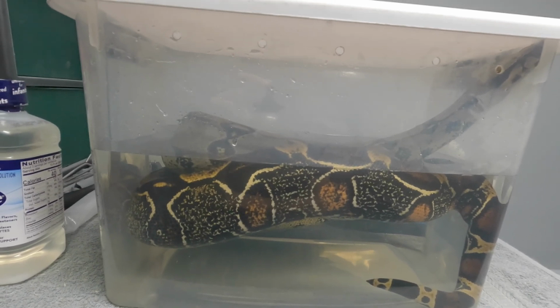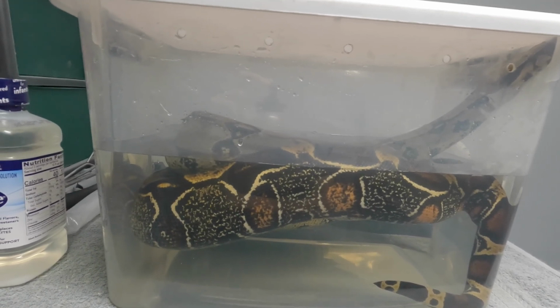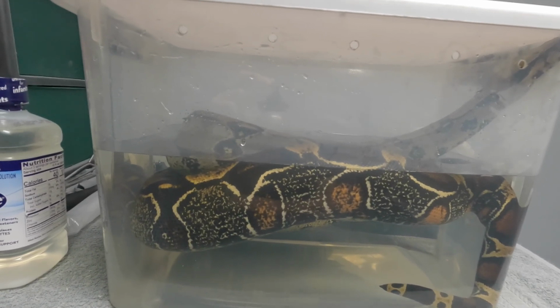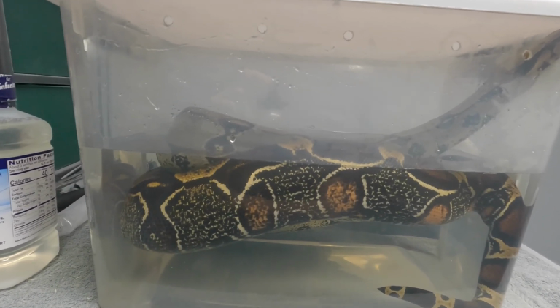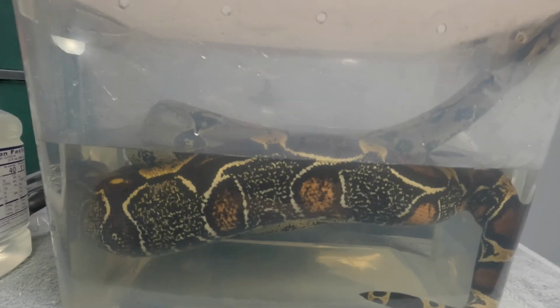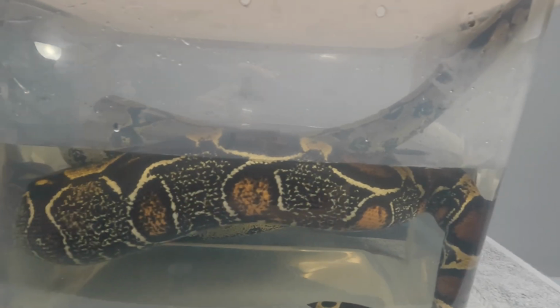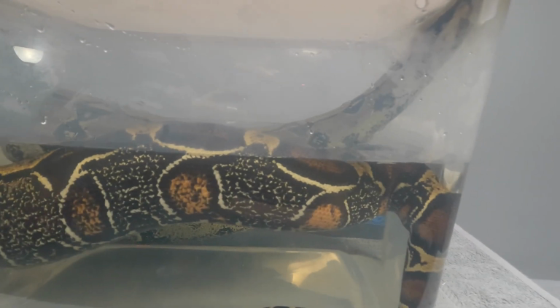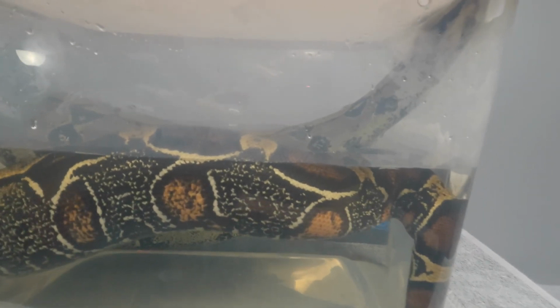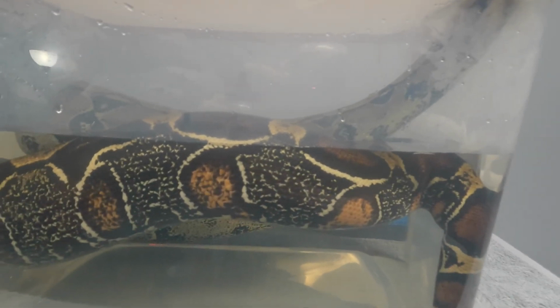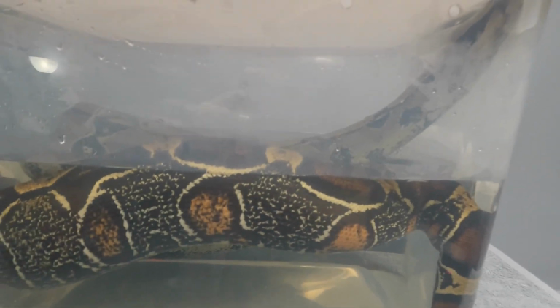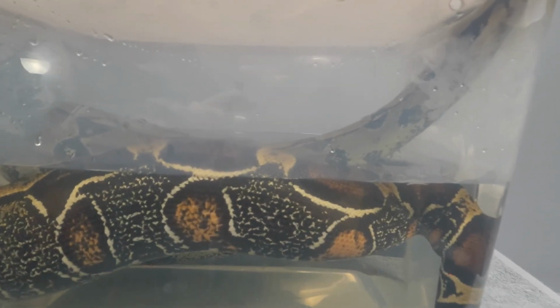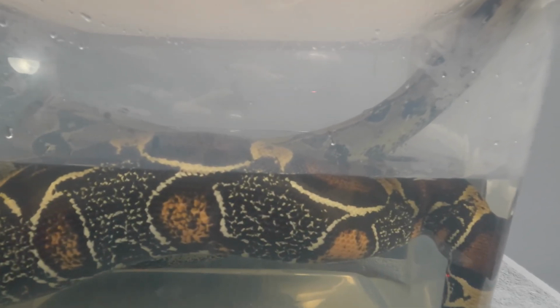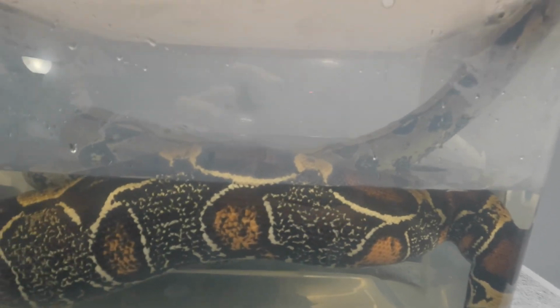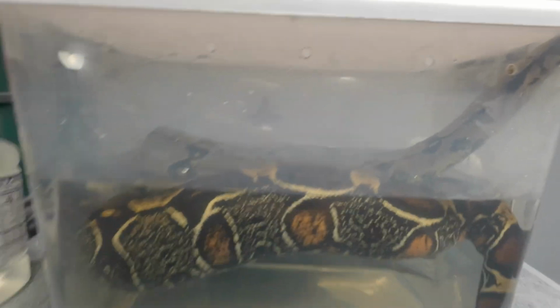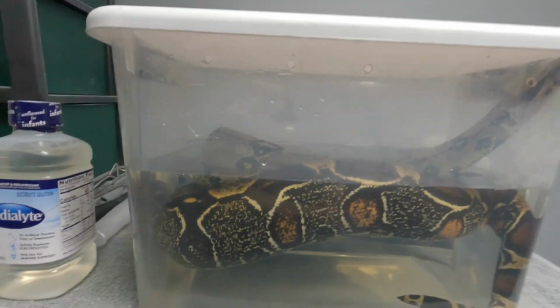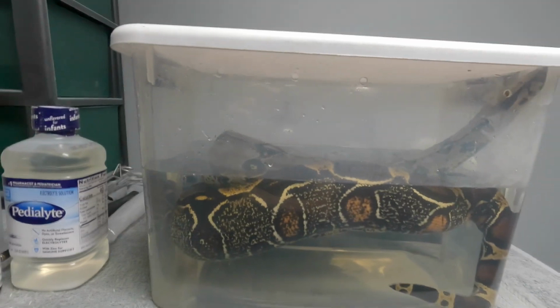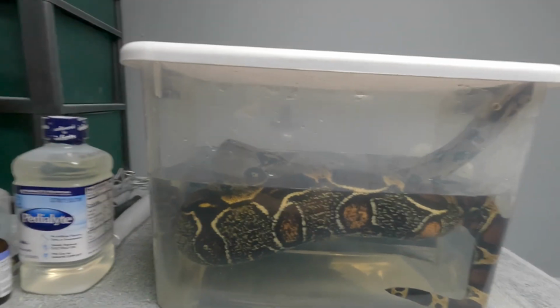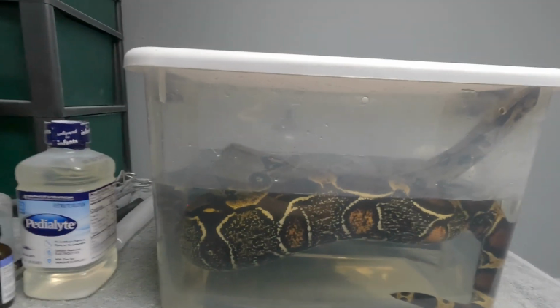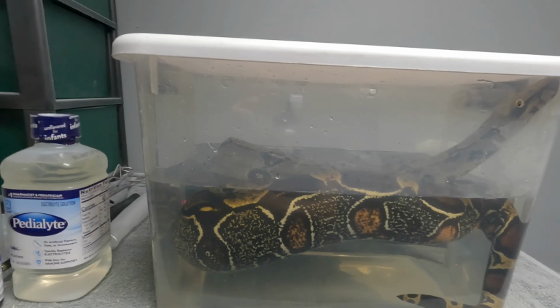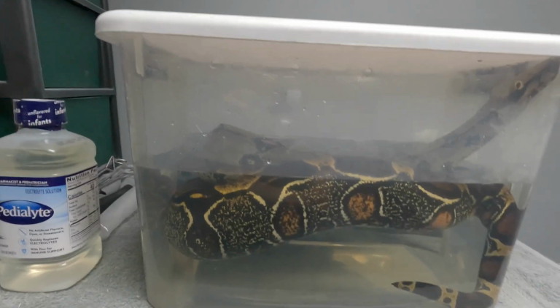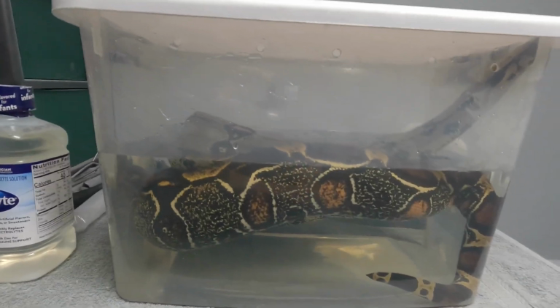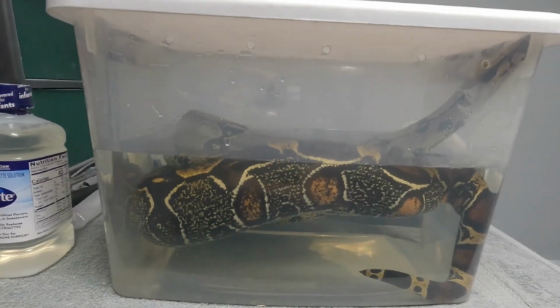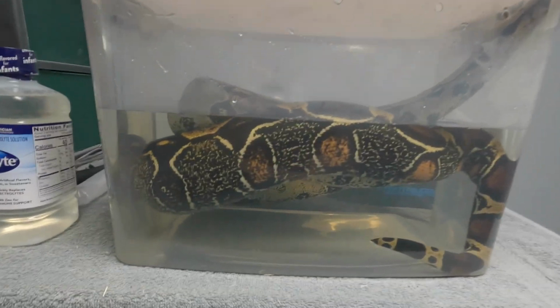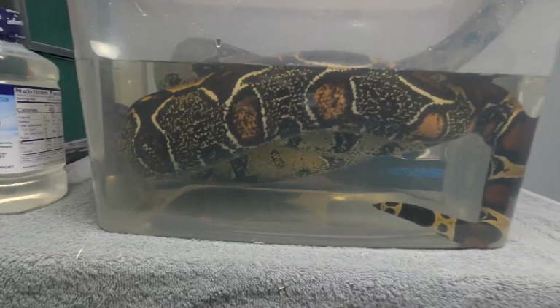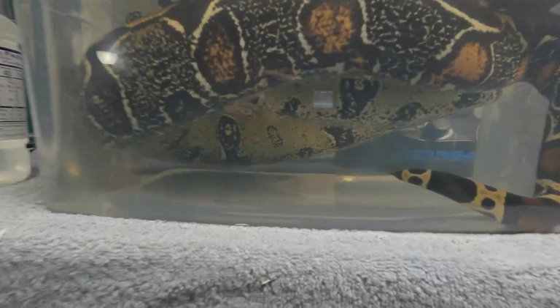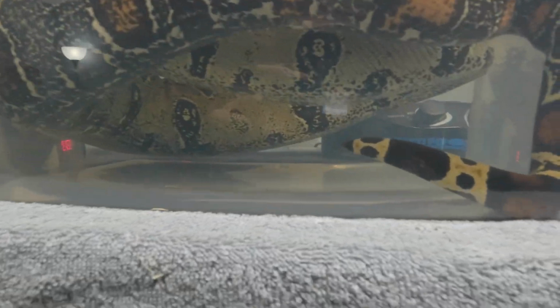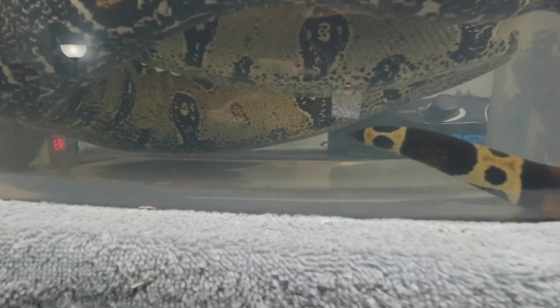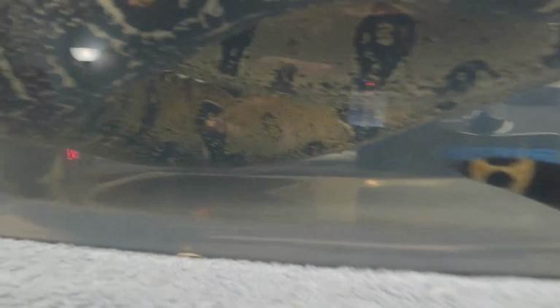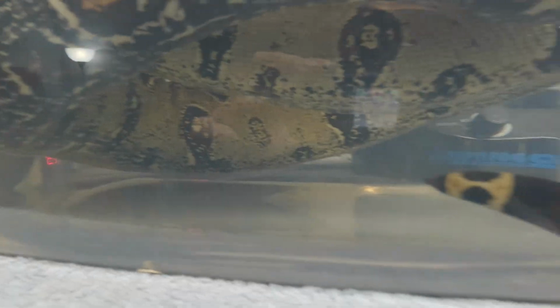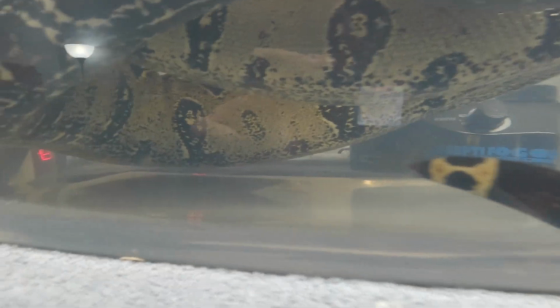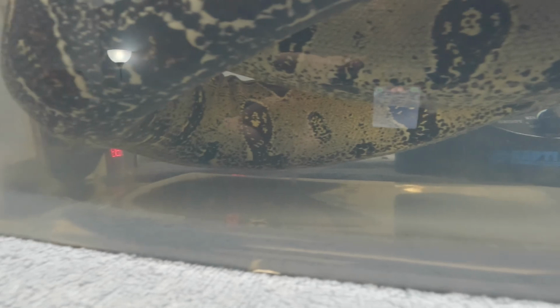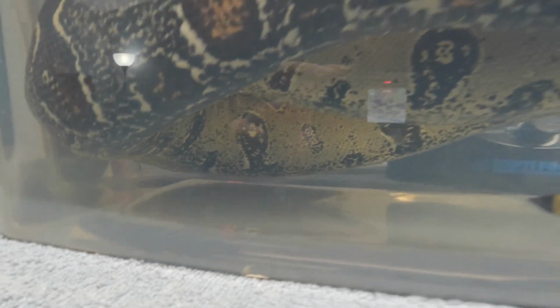He loves to defecate in his drinking water as soon as I change it for him. Beautiful speckling on his belly.